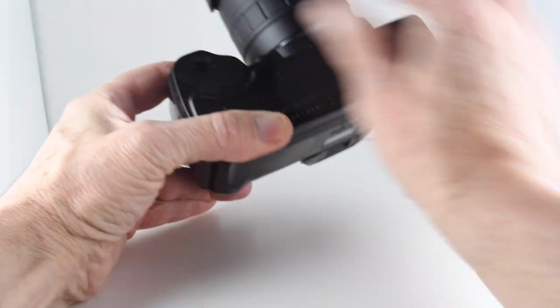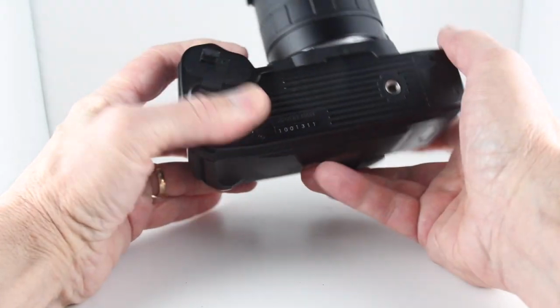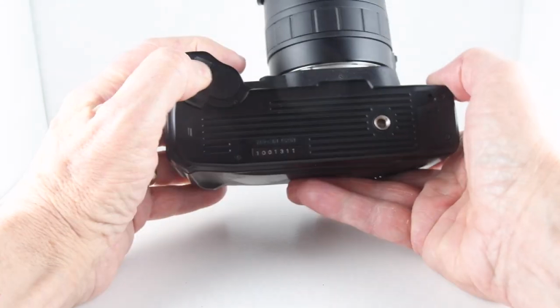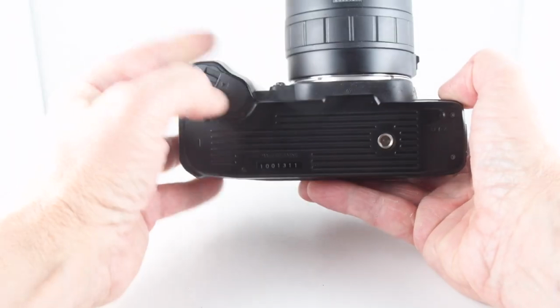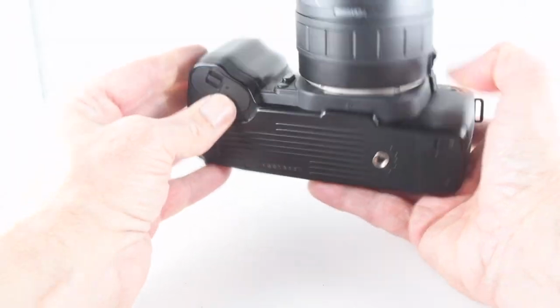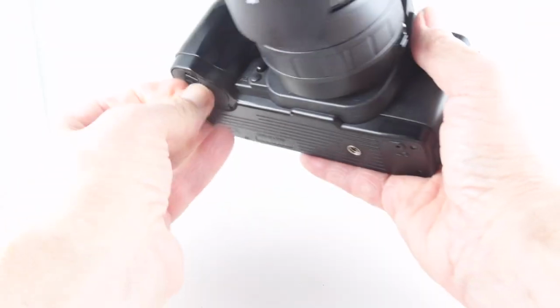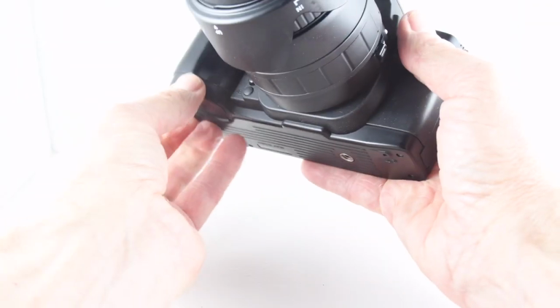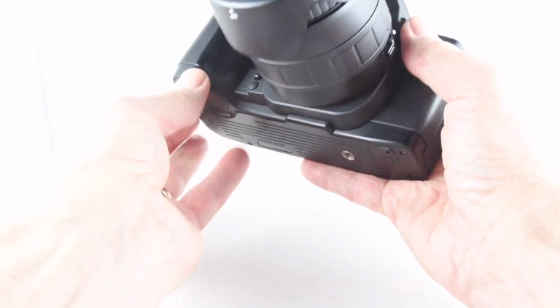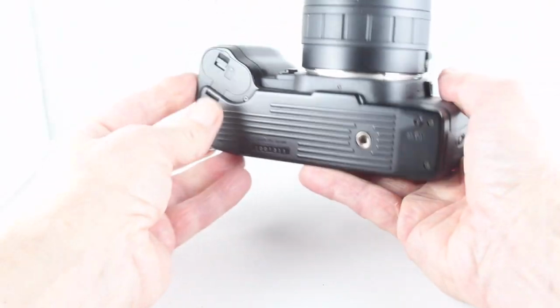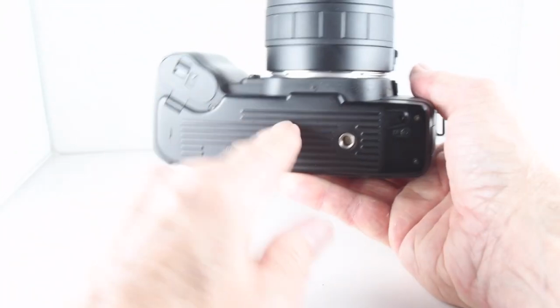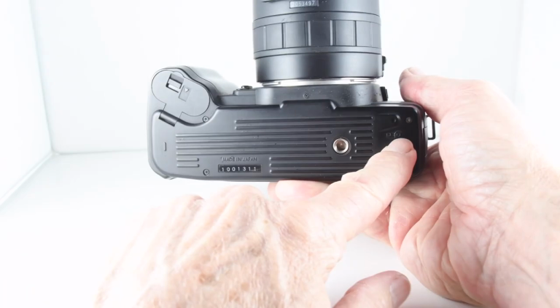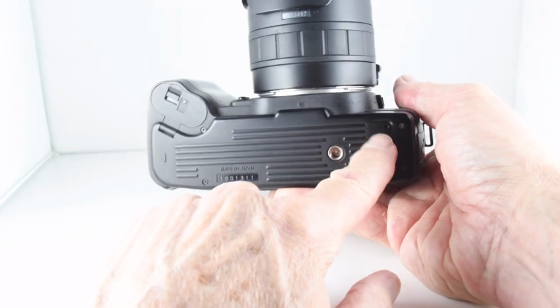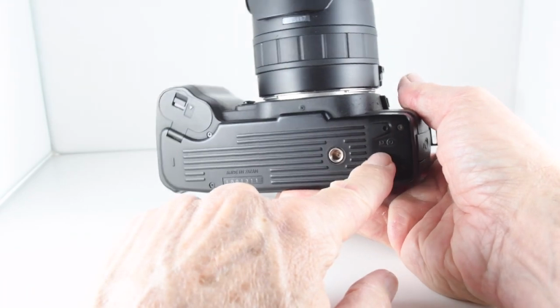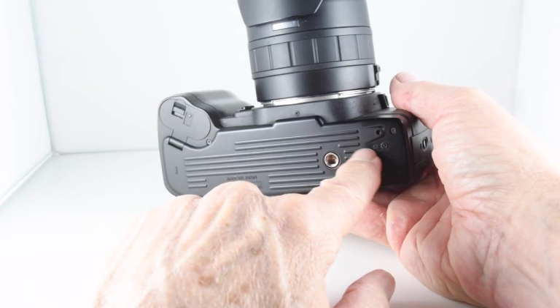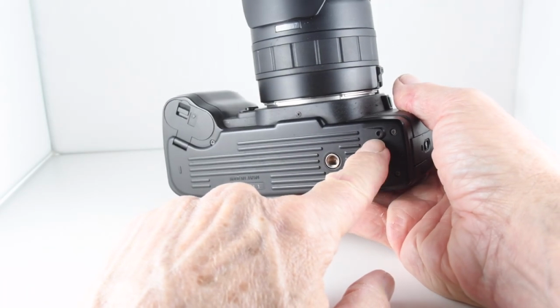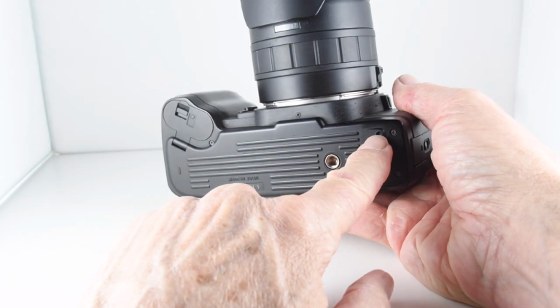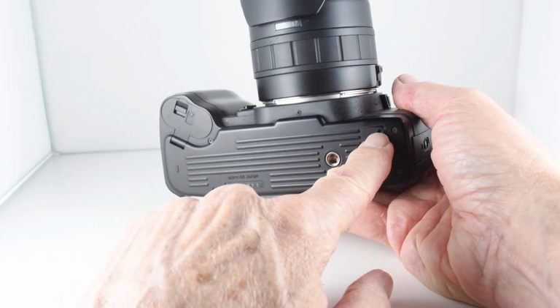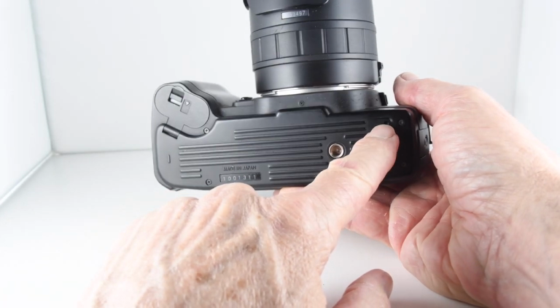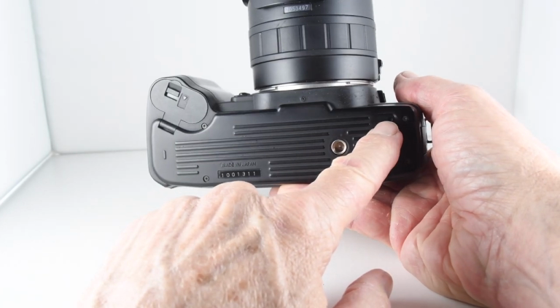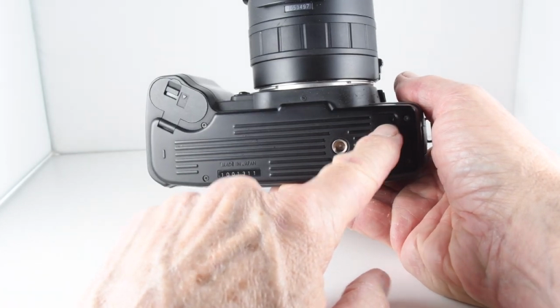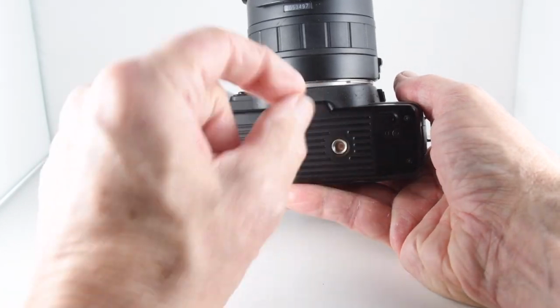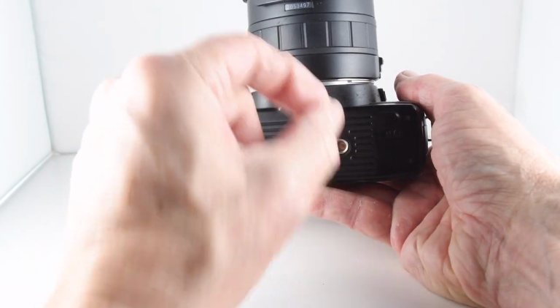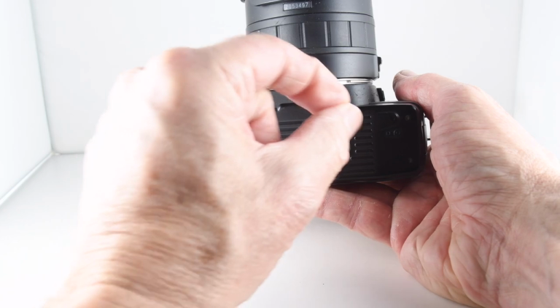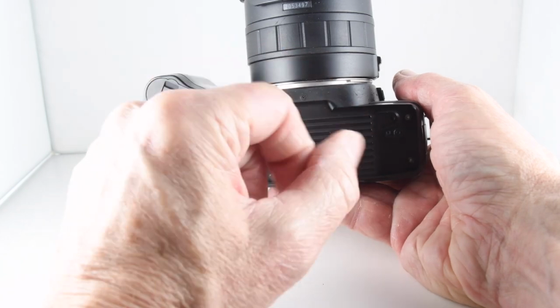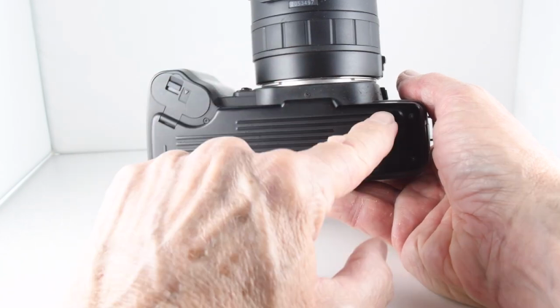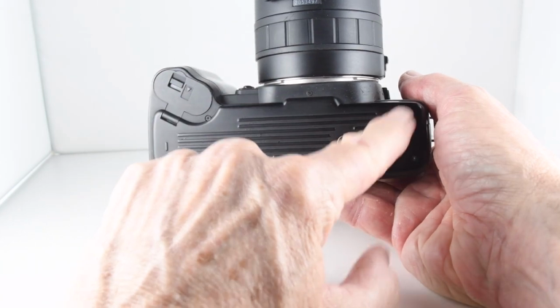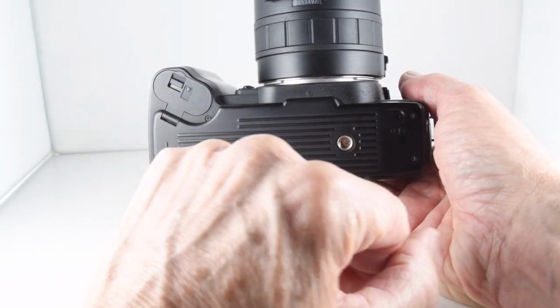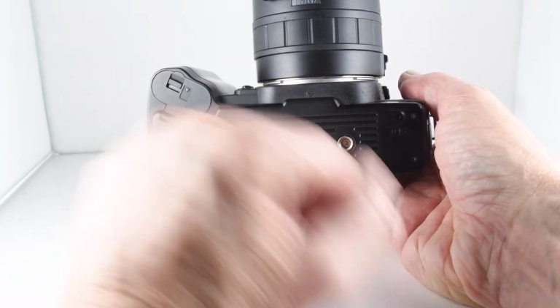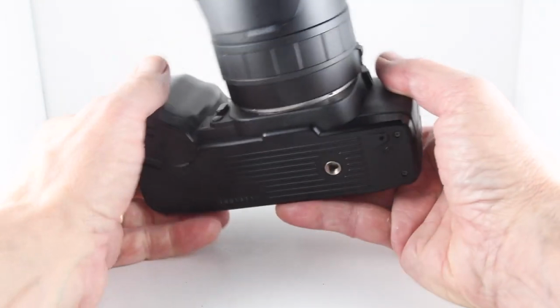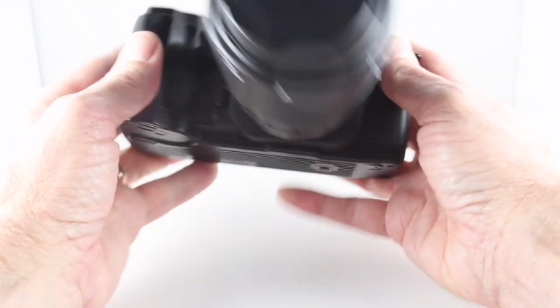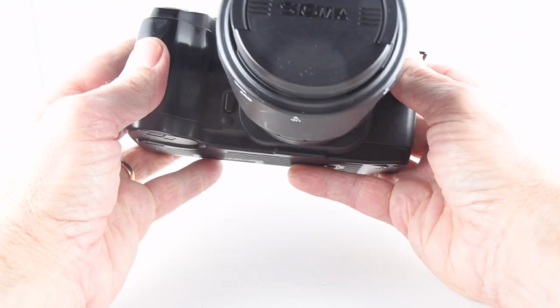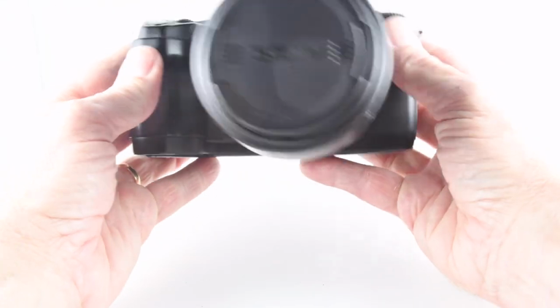Close the door. While we're on the base, there is just a little point here that we can use the point of a ball pen to select mid-roll.